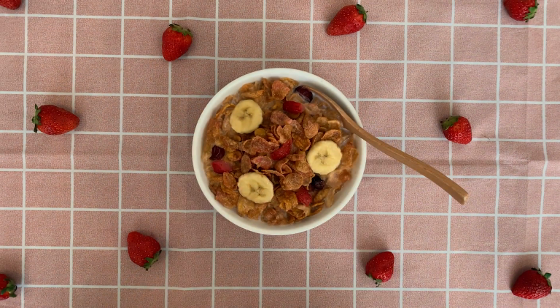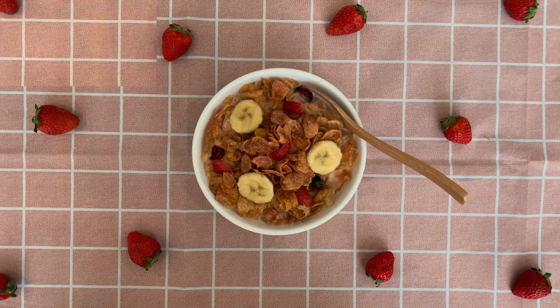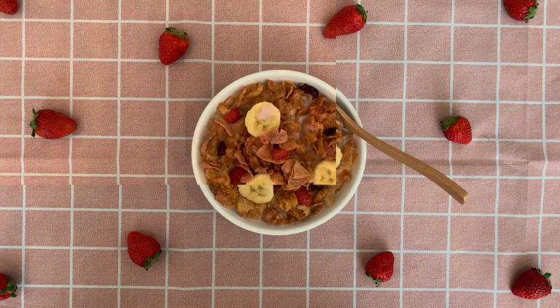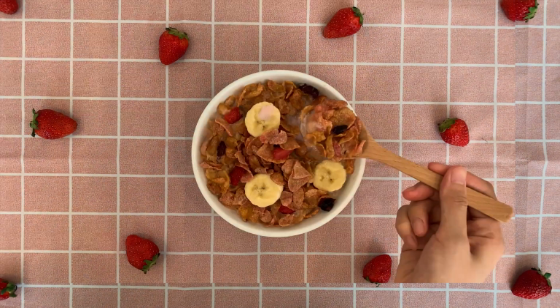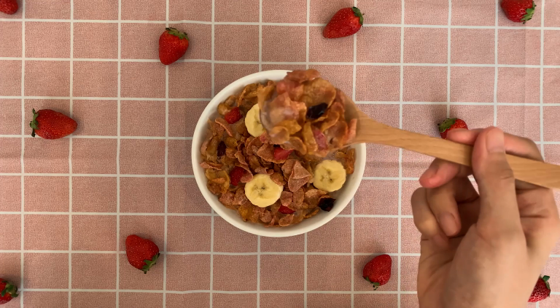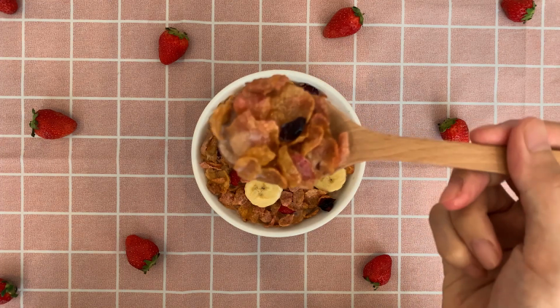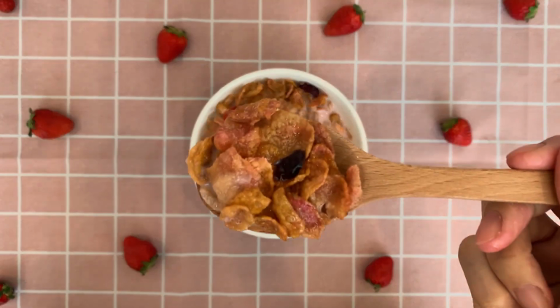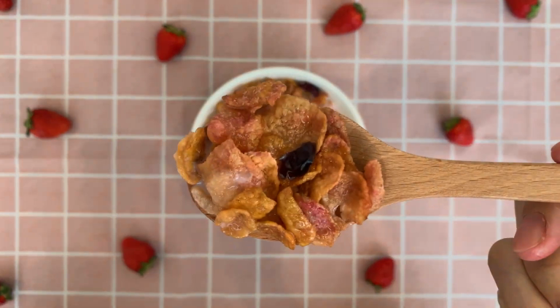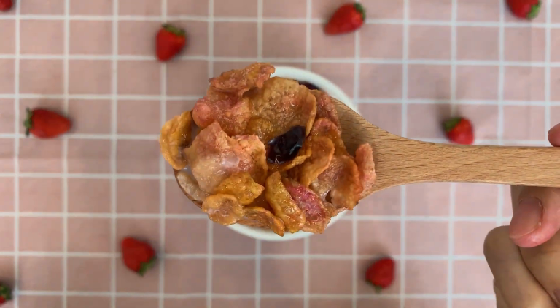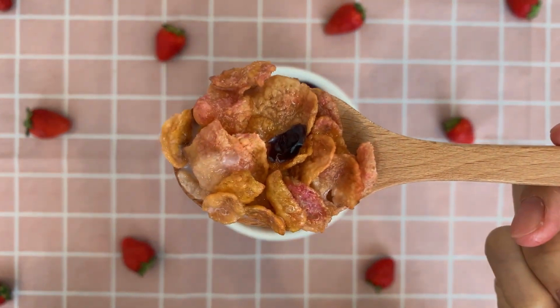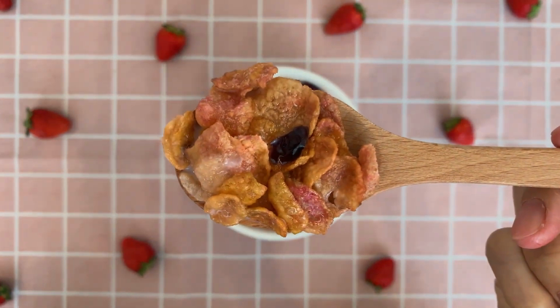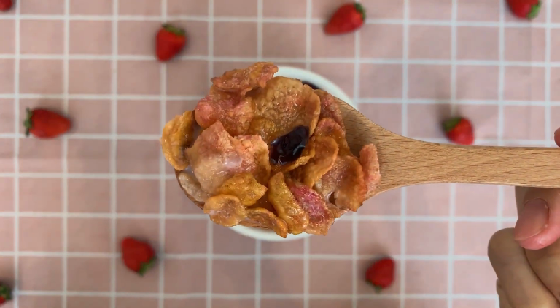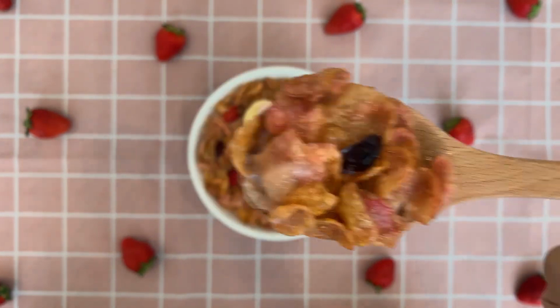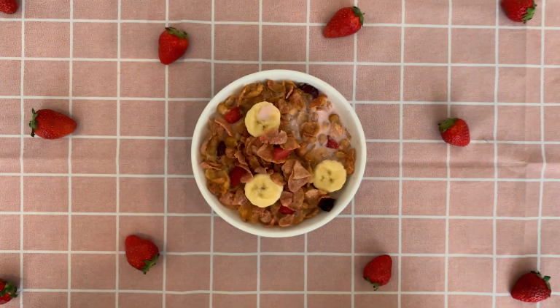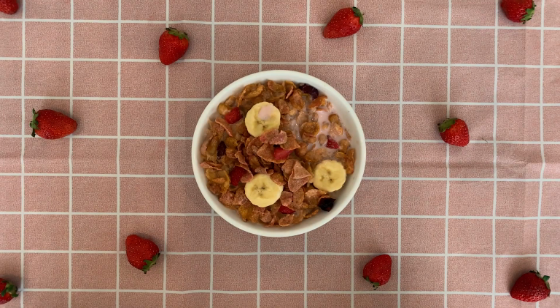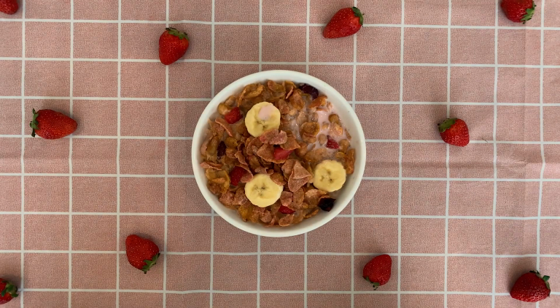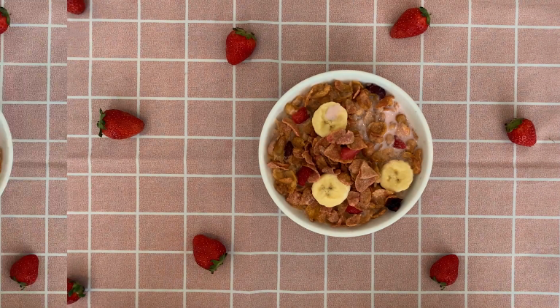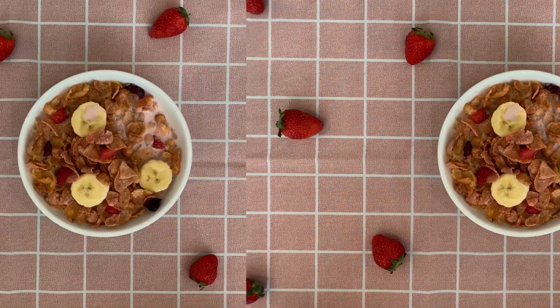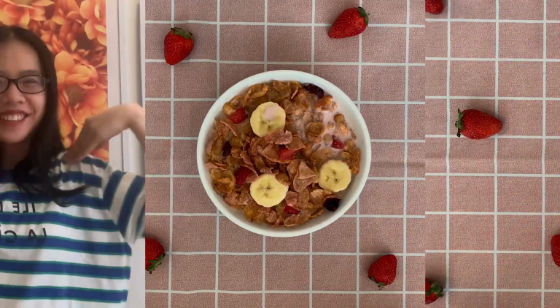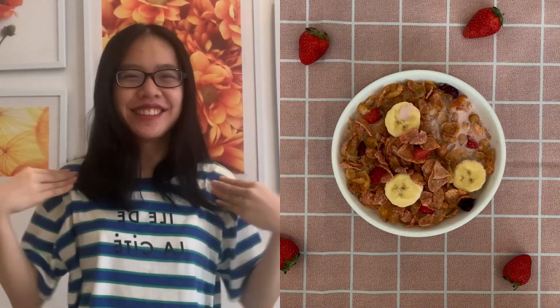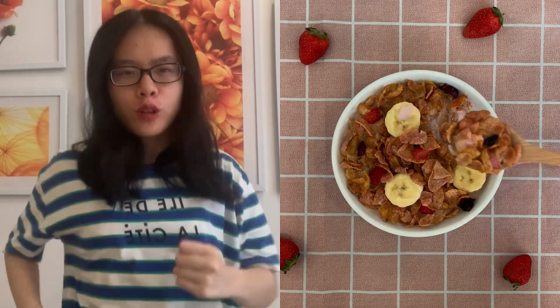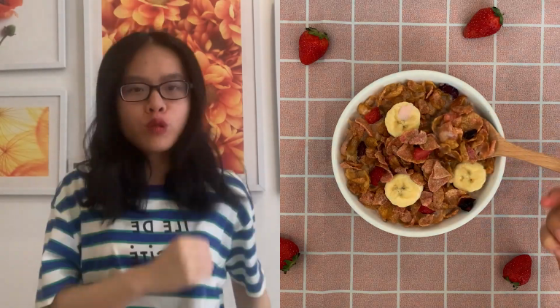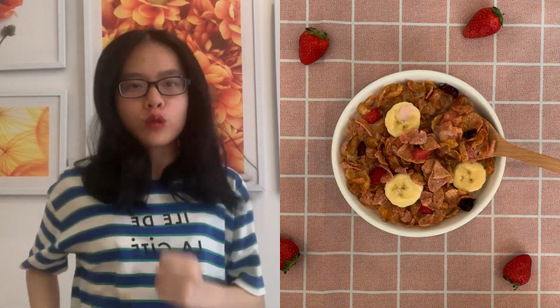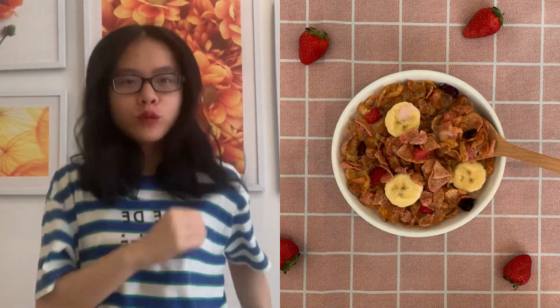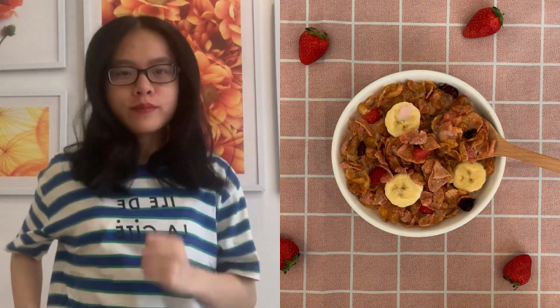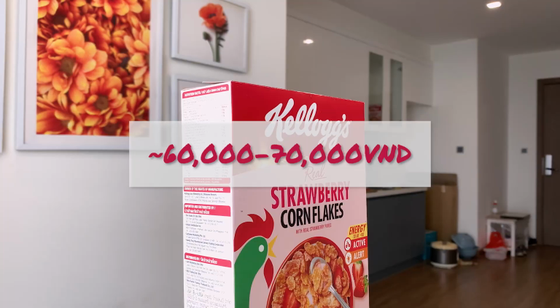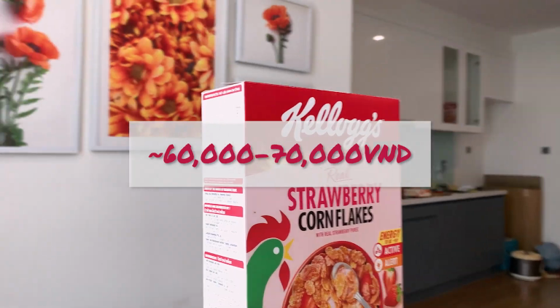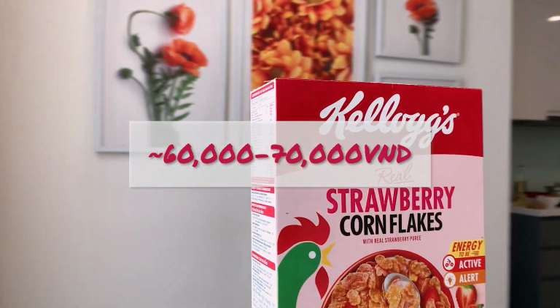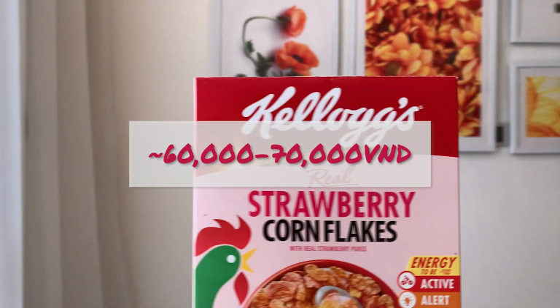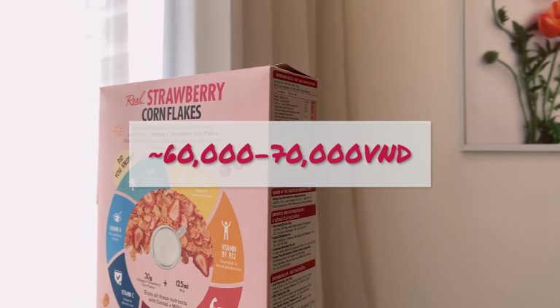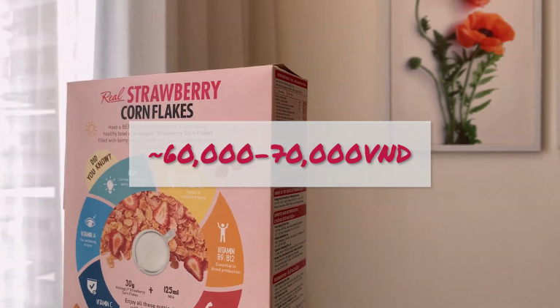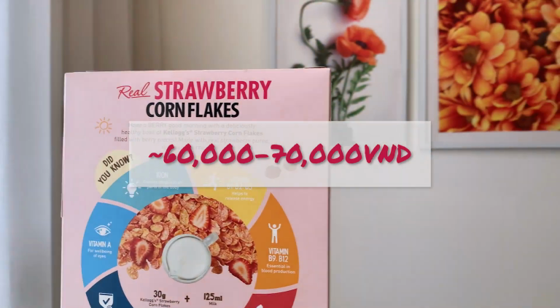Strawberry cornflakes are also high in fiber and vitamins which aid blood cell formation and overall growth. Also, its price is indeed affordable.